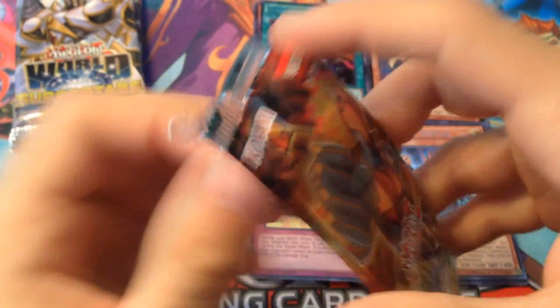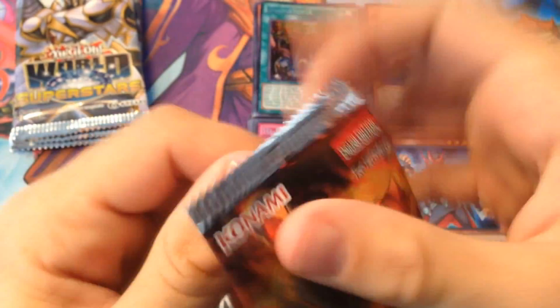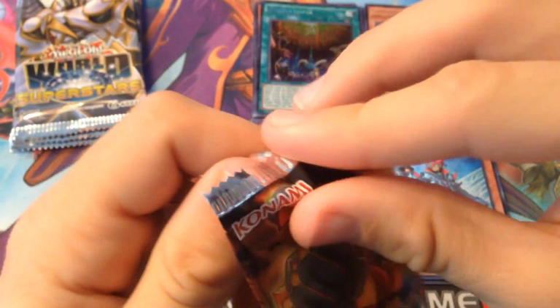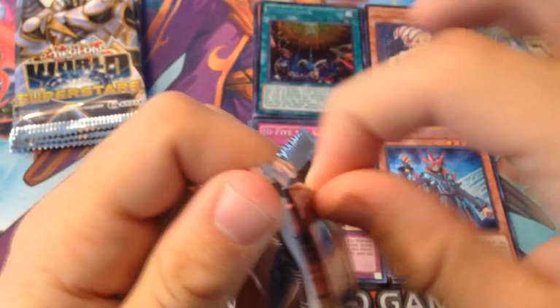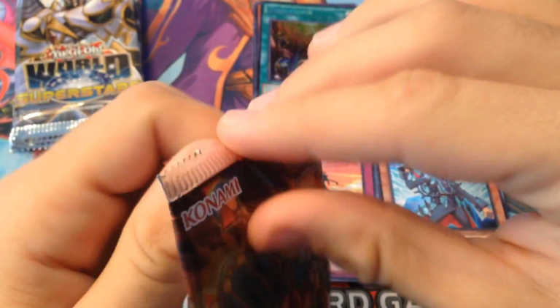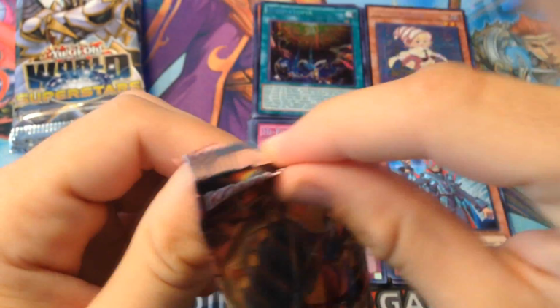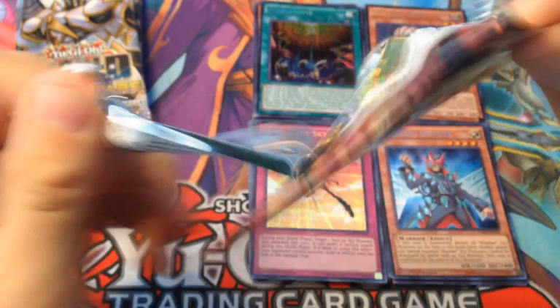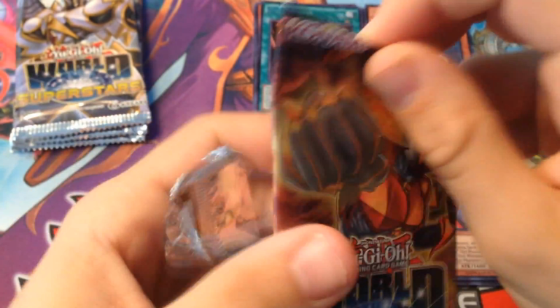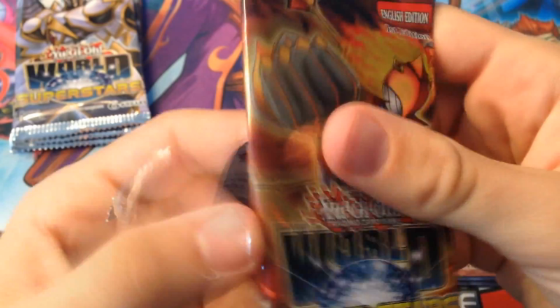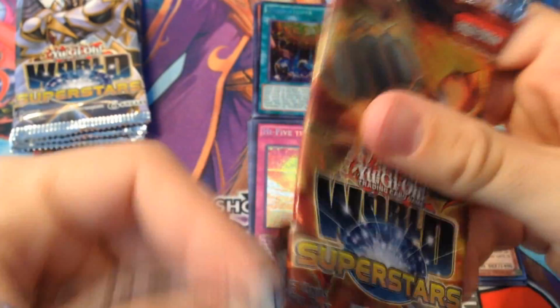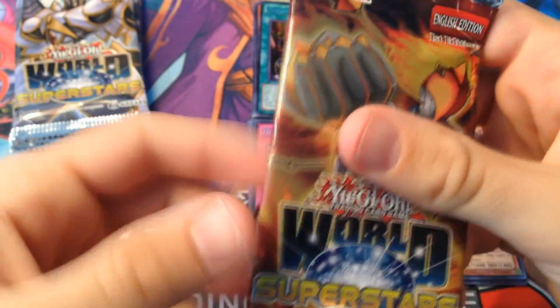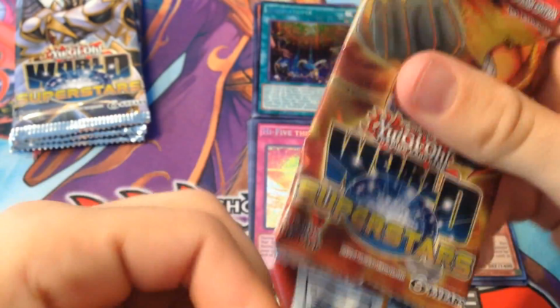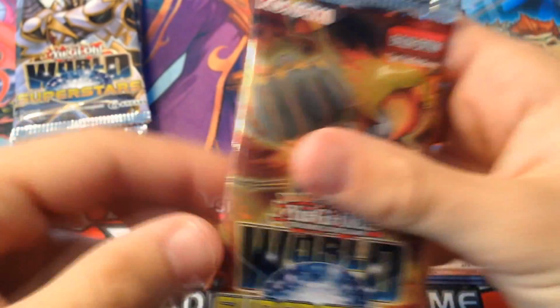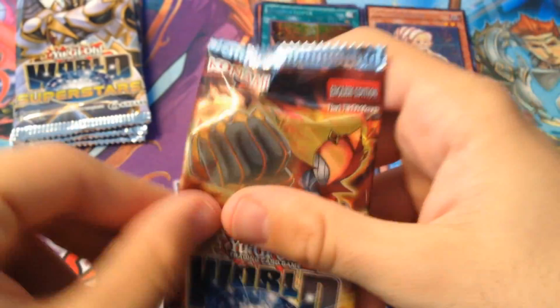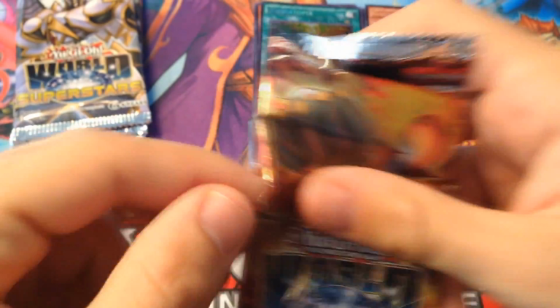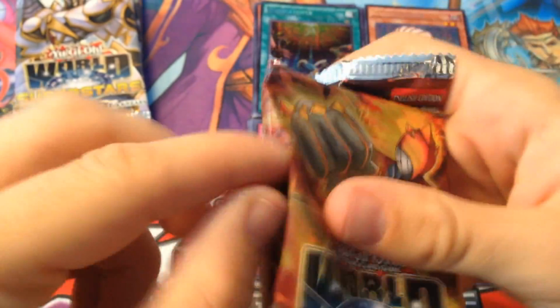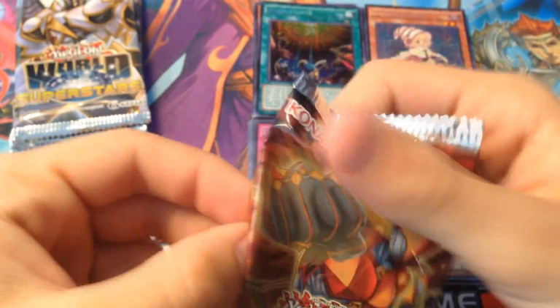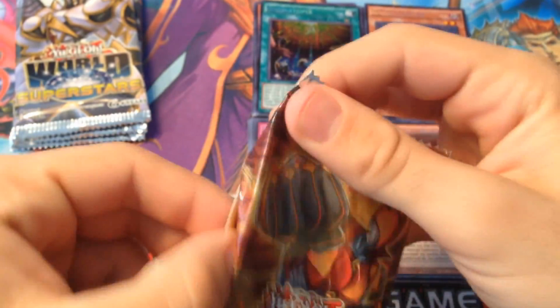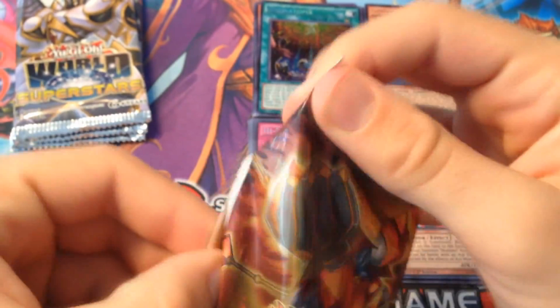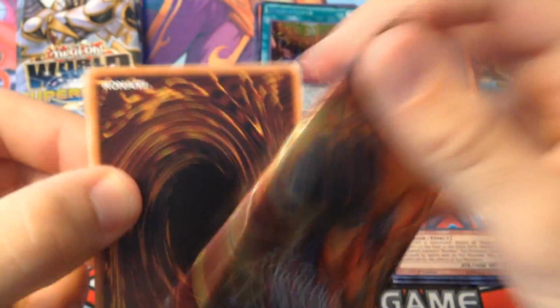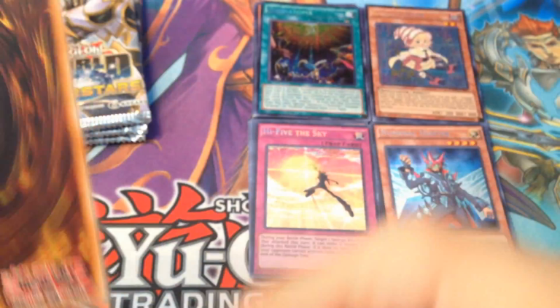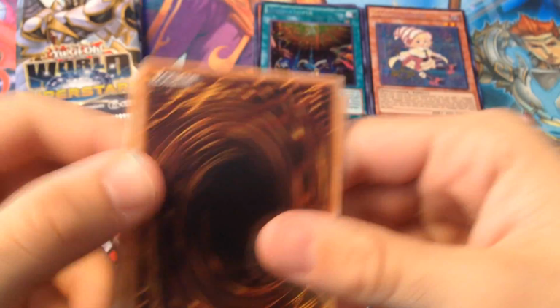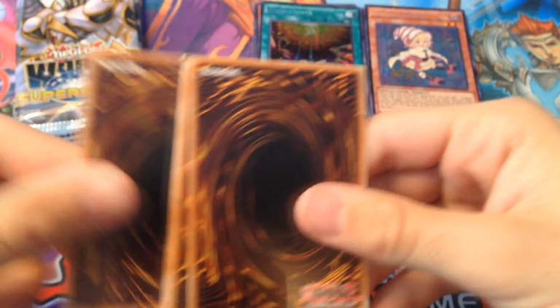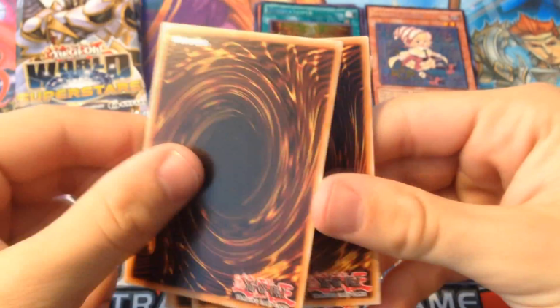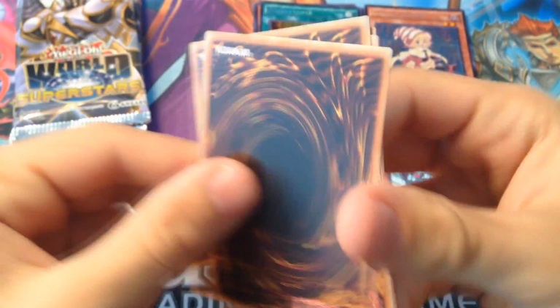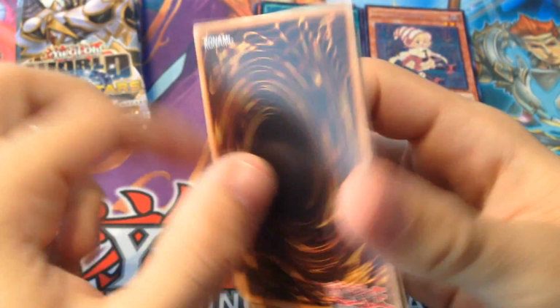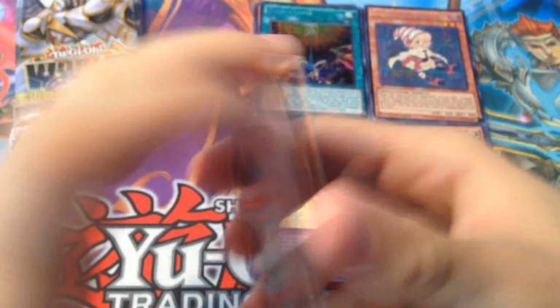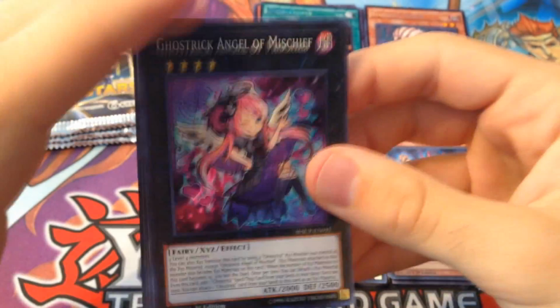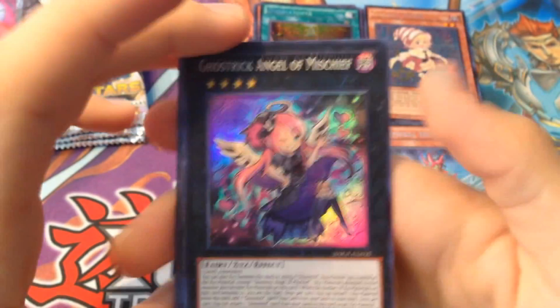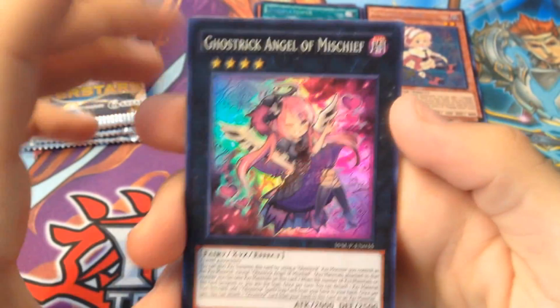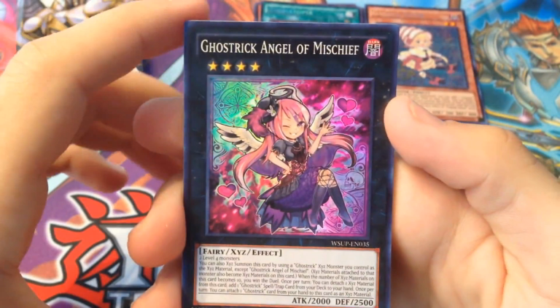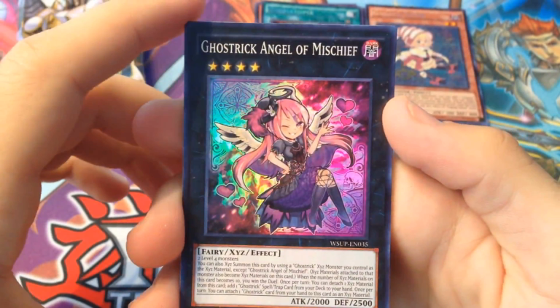We got Kabuki Dragon, Humpty Grumpy, Heavy Knight of Flame, Number 79, and we got Numeral Hunter. I don't know if I got that card yet, but I got it here.